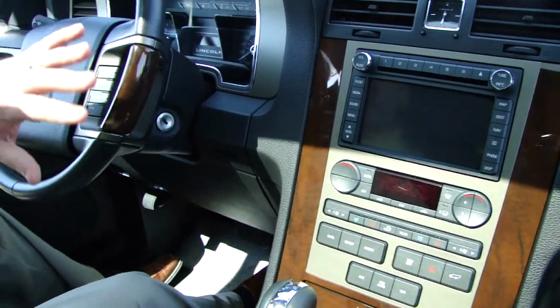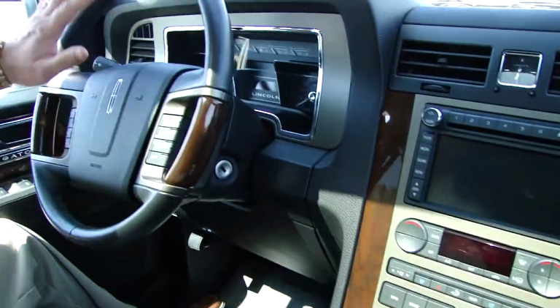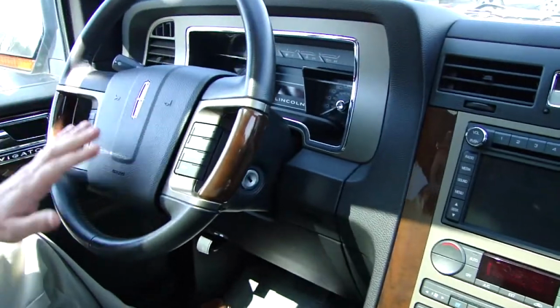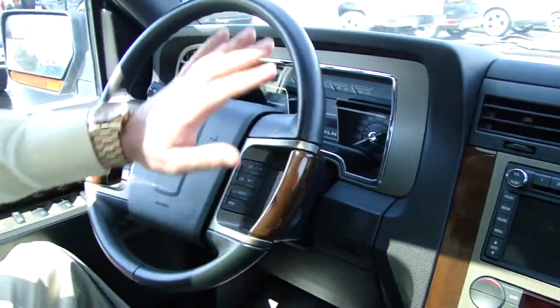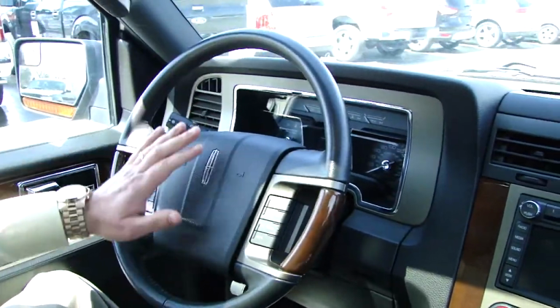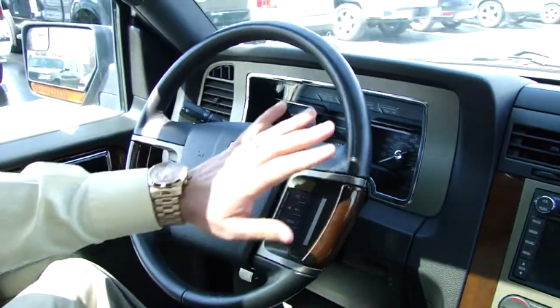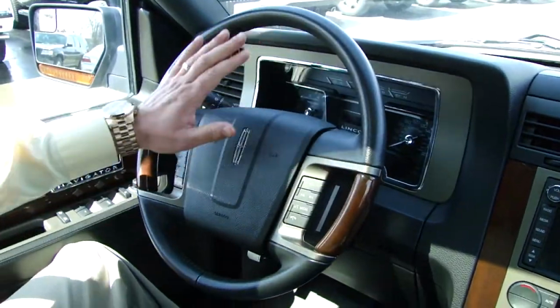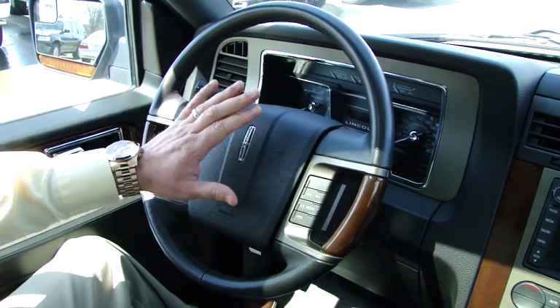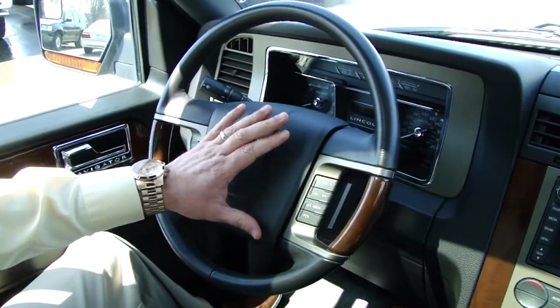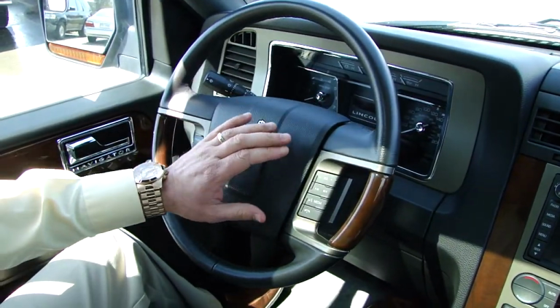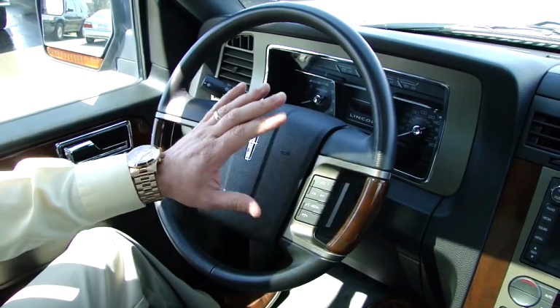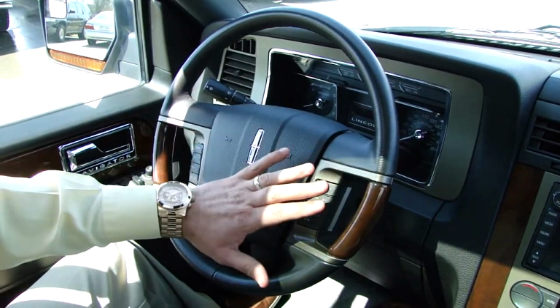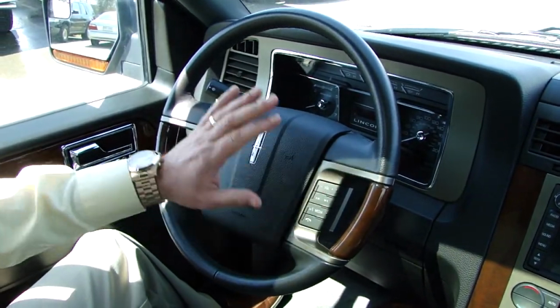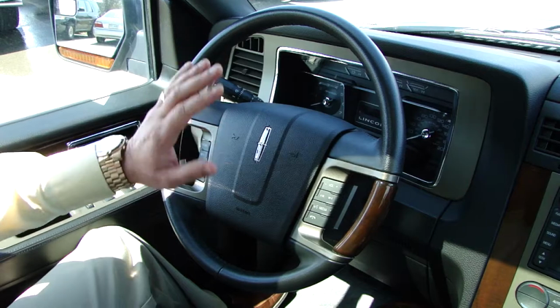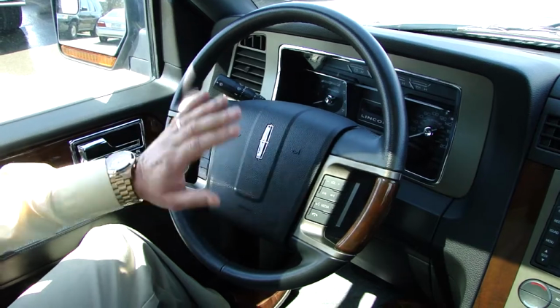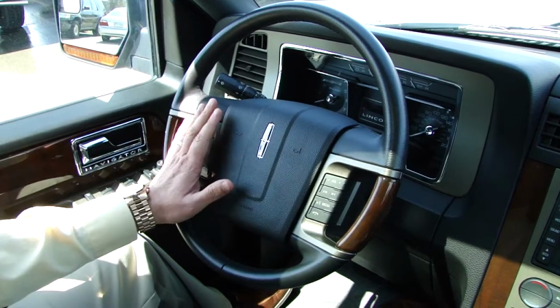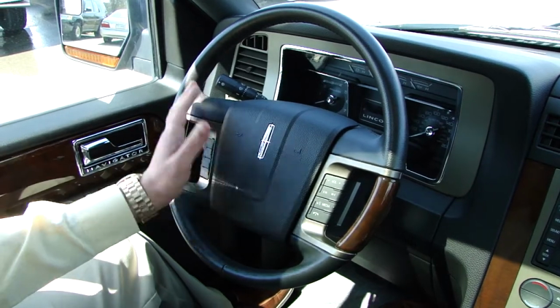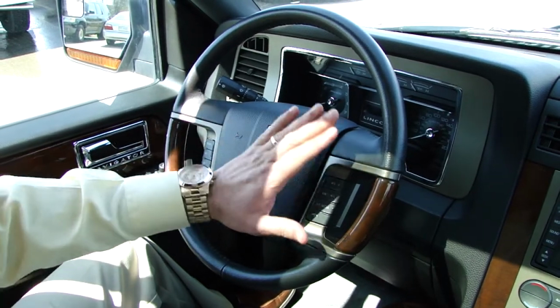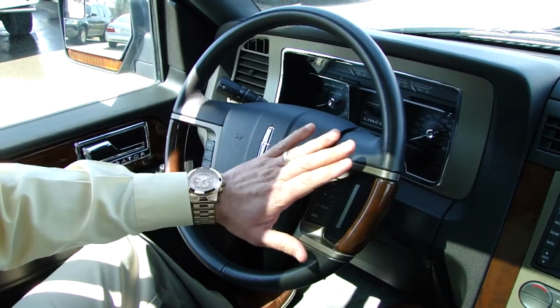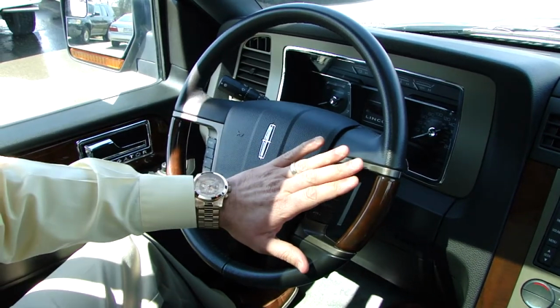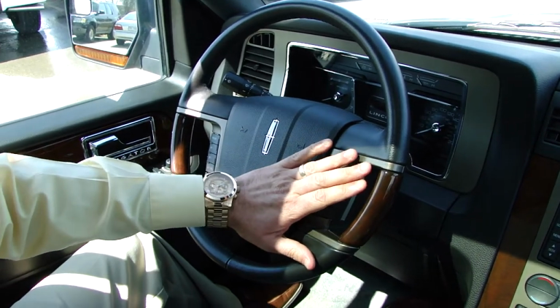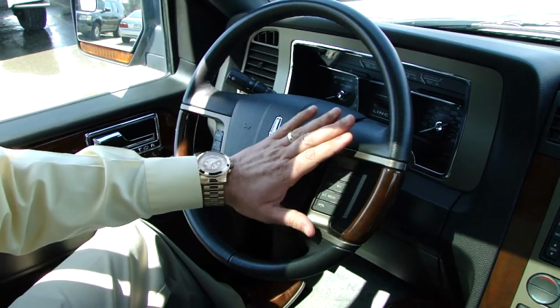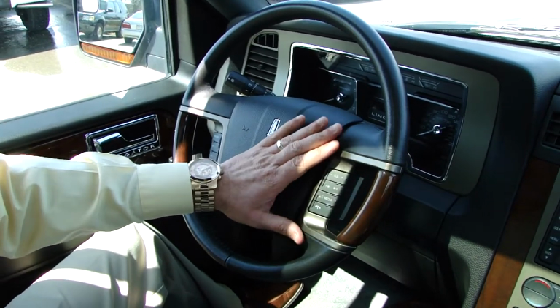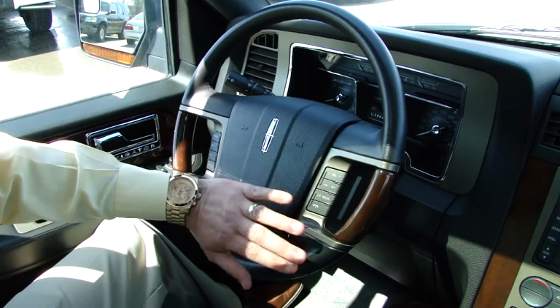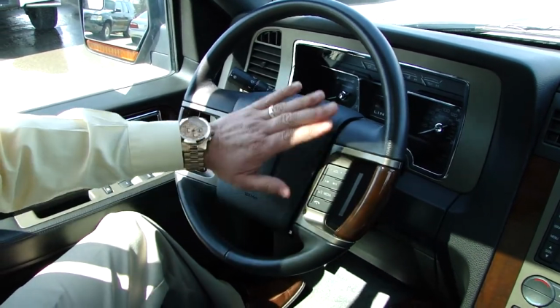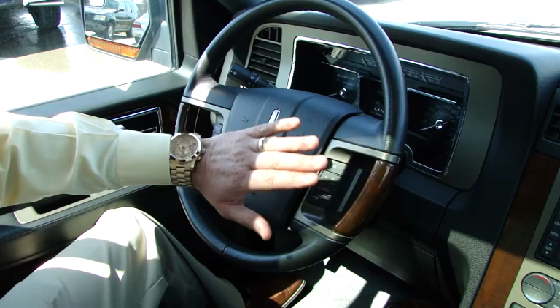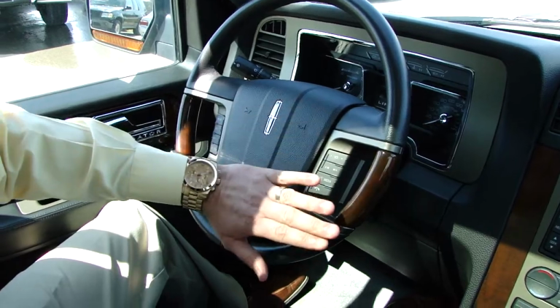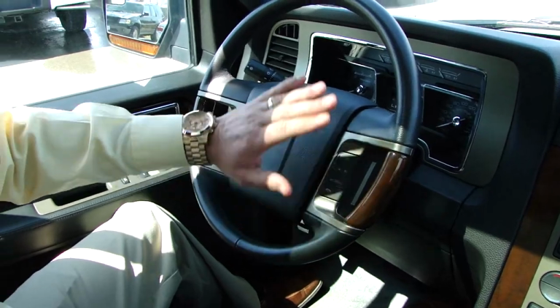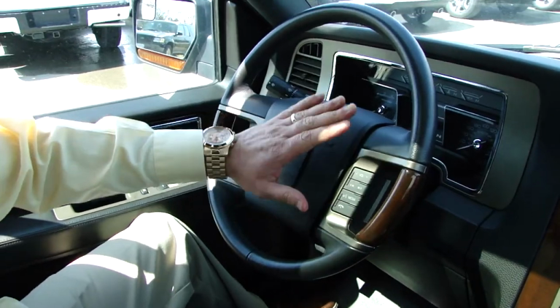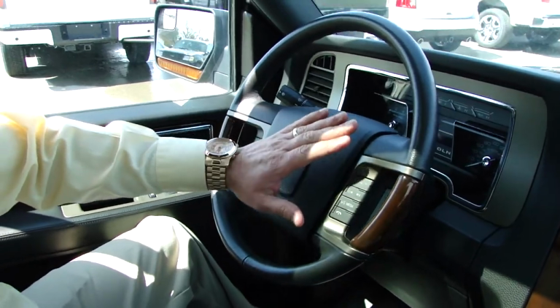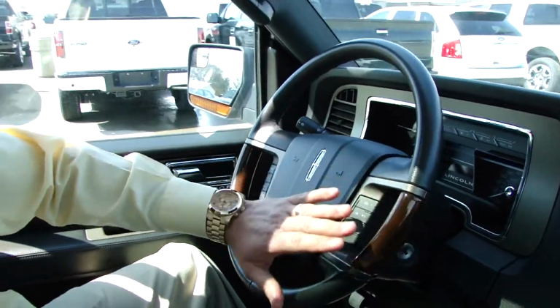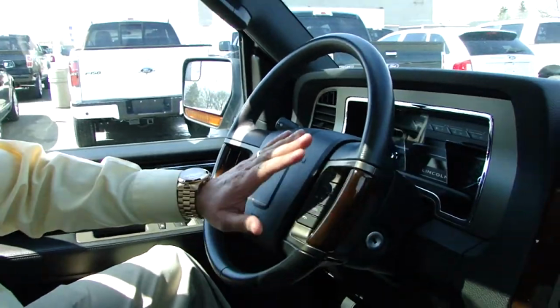On your steering wheel, you've got lots of buttons for the phone as well as the cruise control and the radio. You can program the radio volume and change the channels, etc.